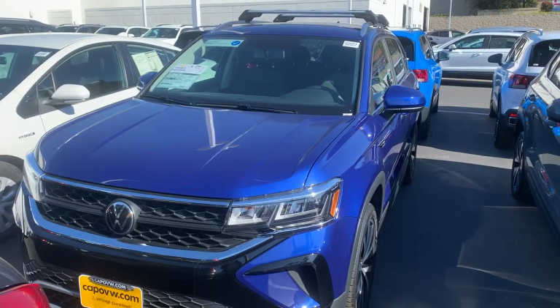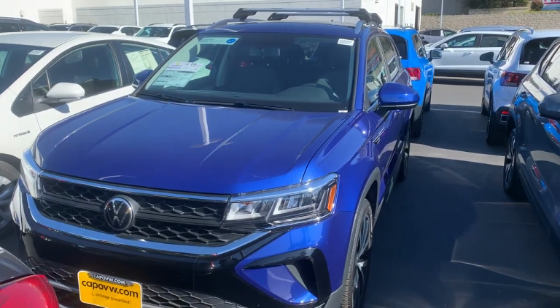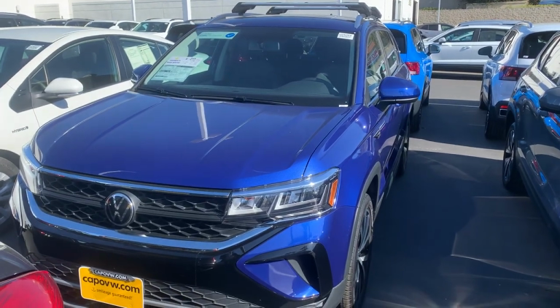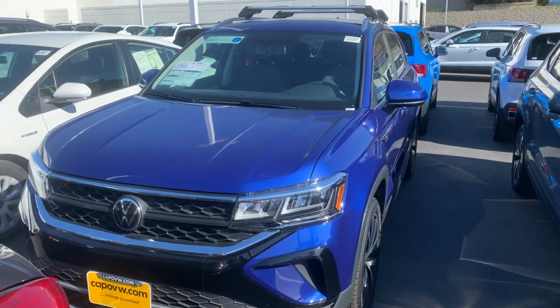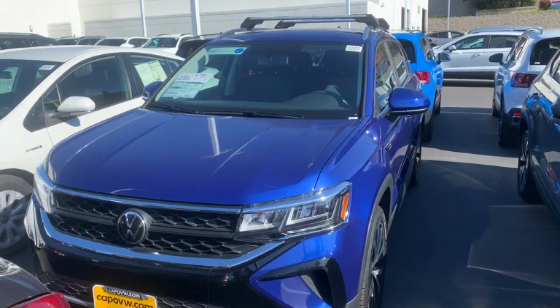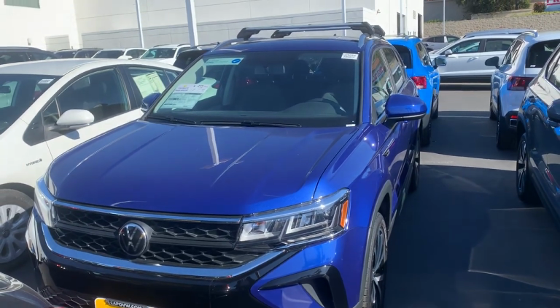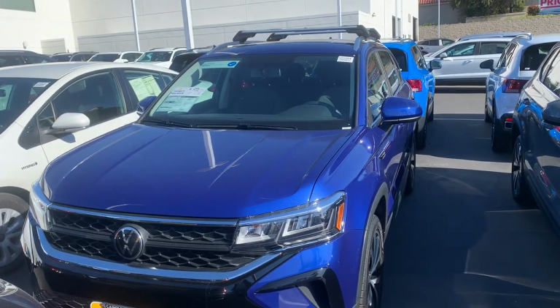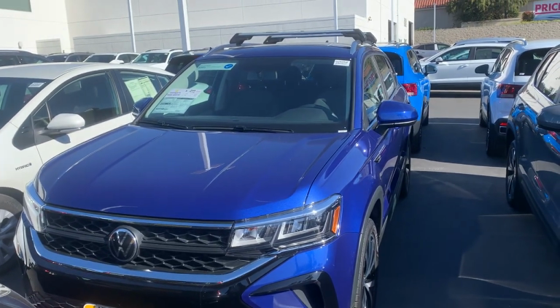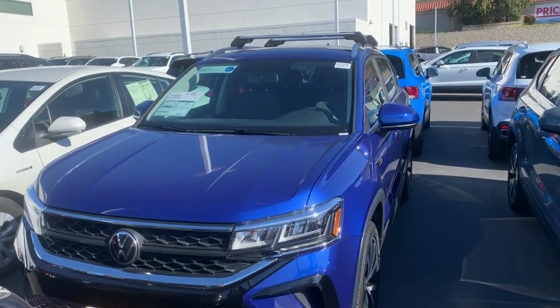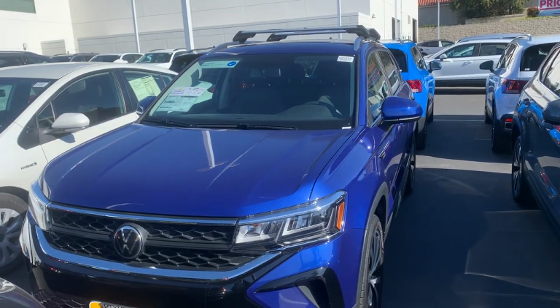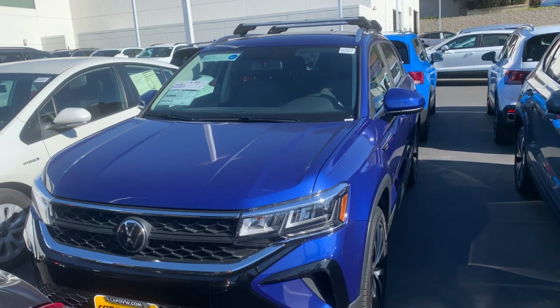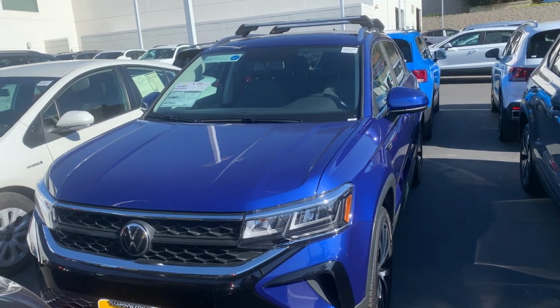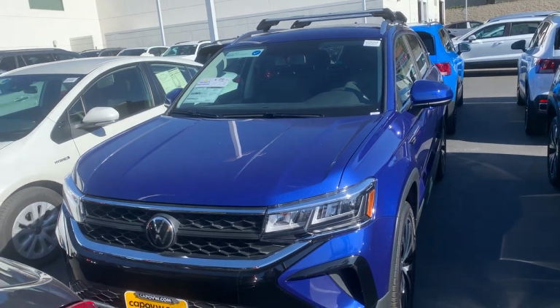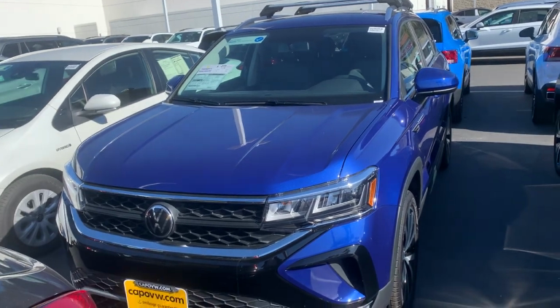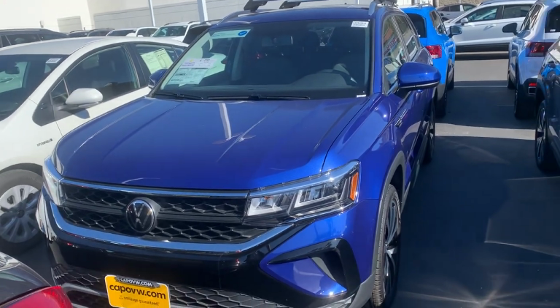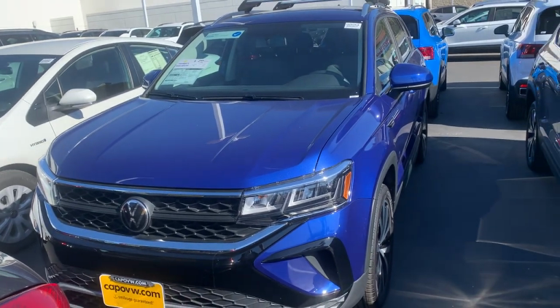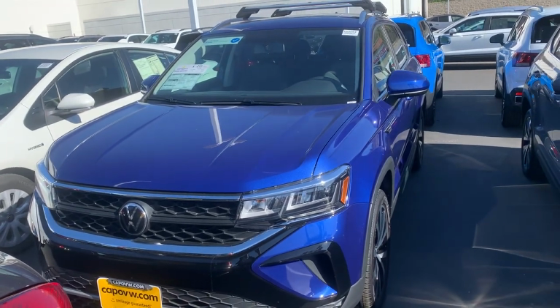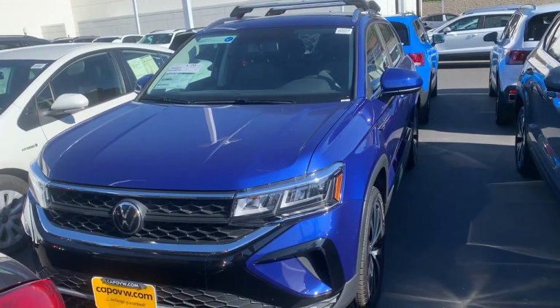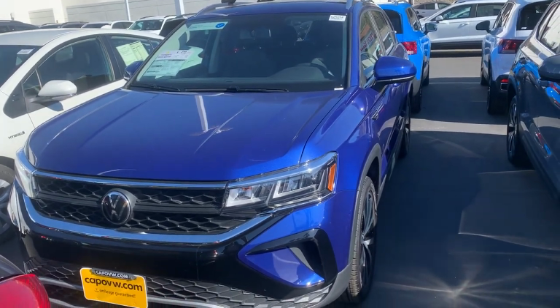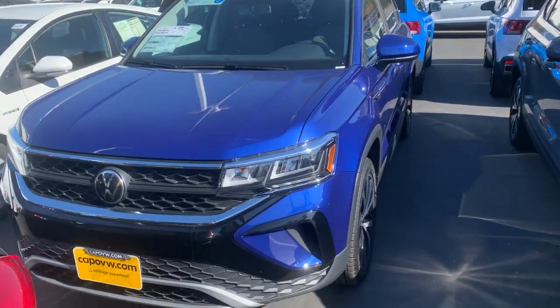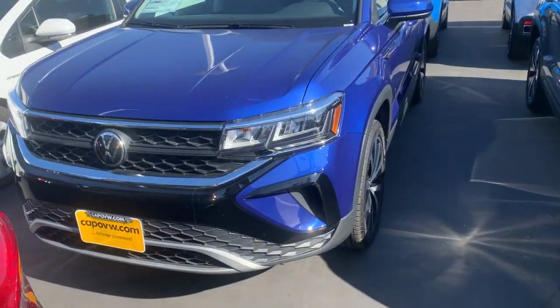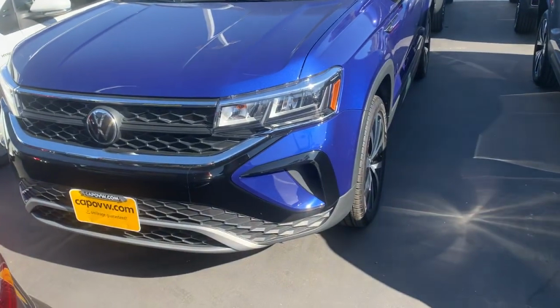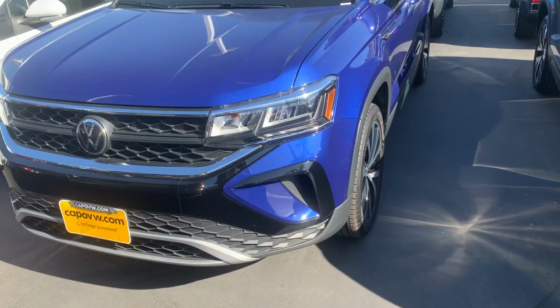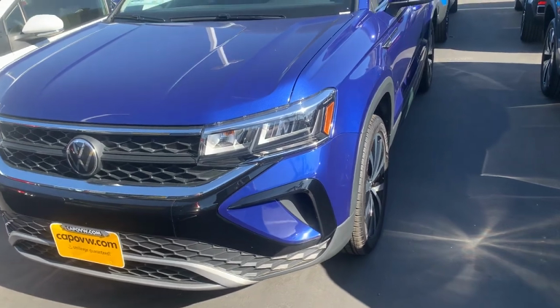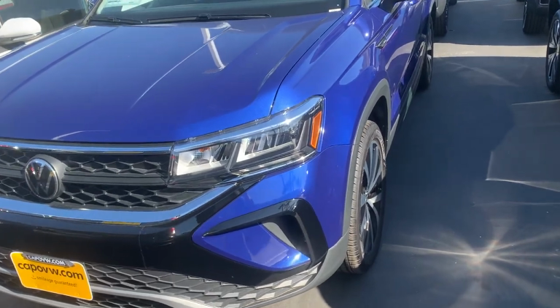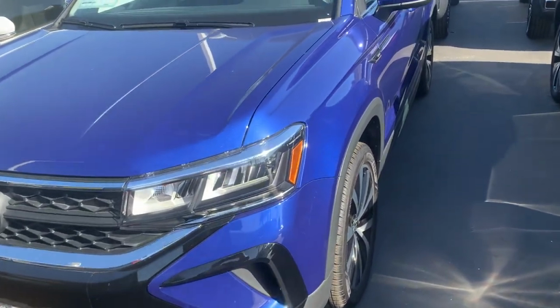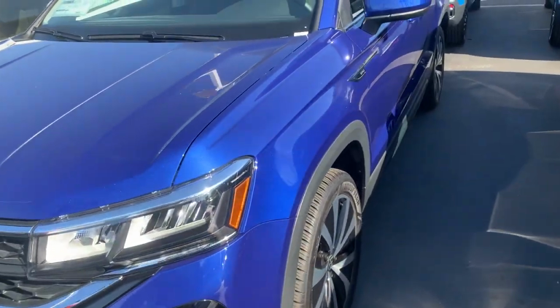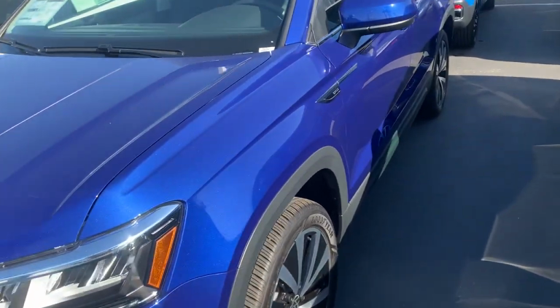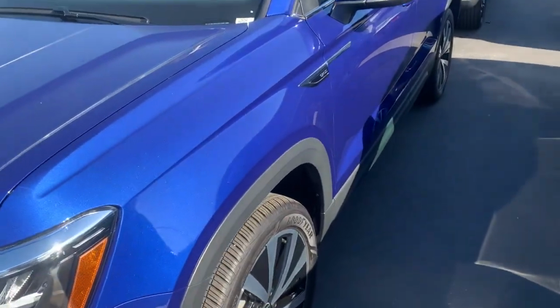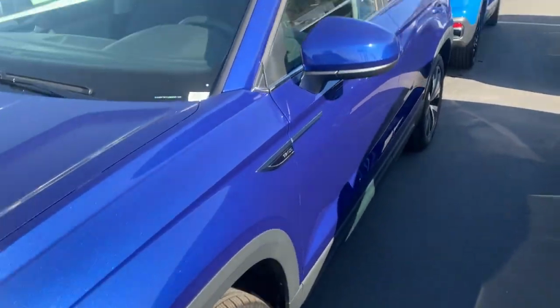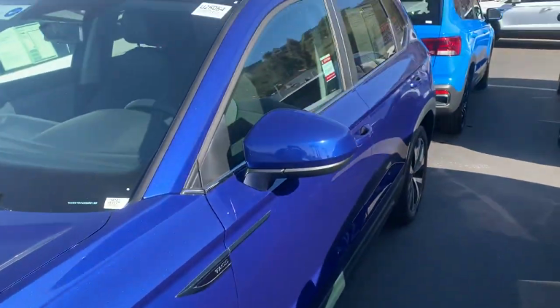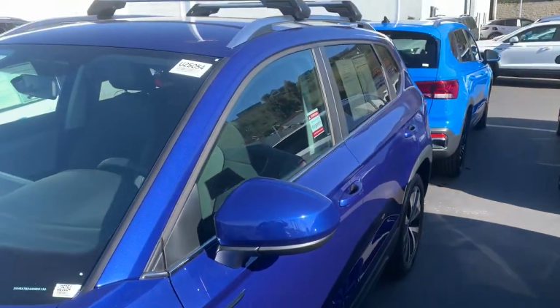Hey Sean, it's Mike over at Capital VW. We just spoke a little while ago on the phone. I just wanted to give you a quick look here at the Taos SE that you inquired about — there it is.